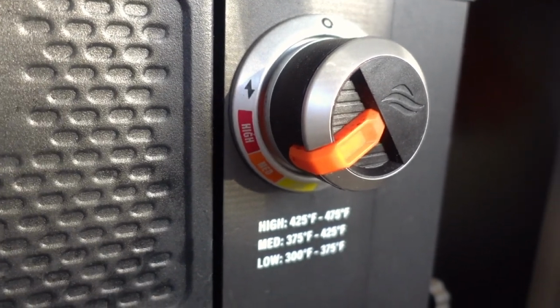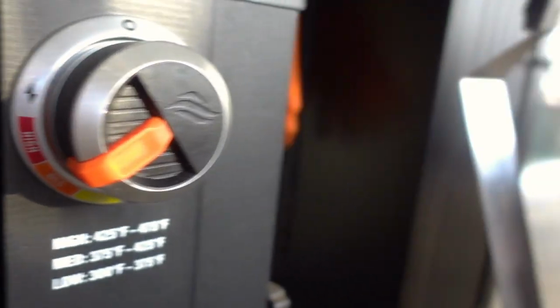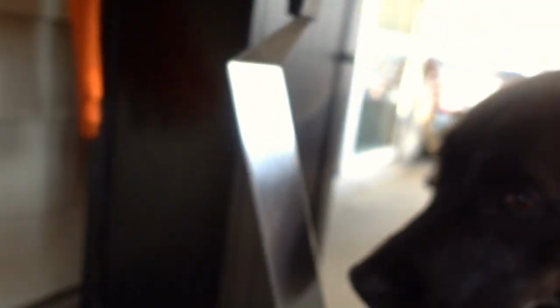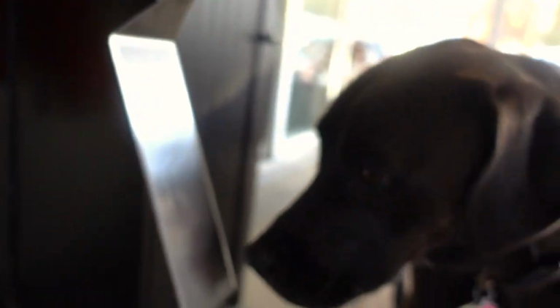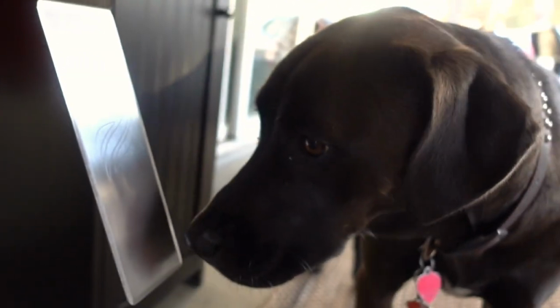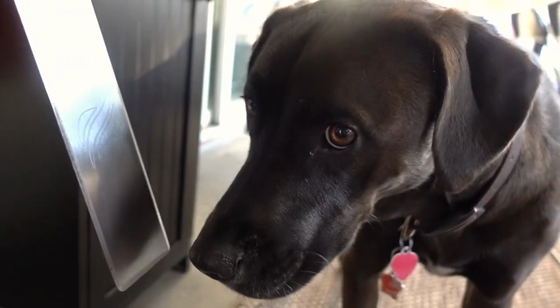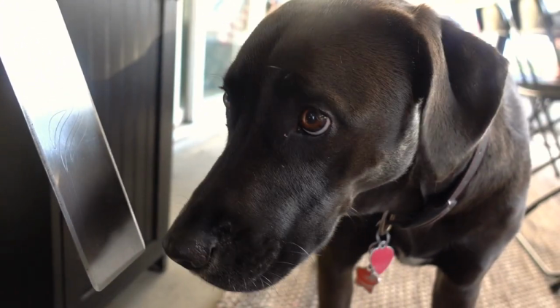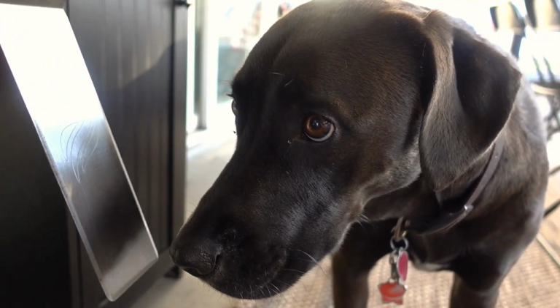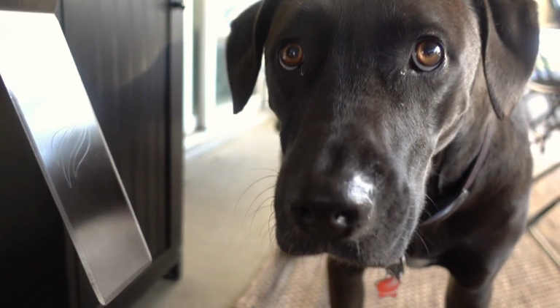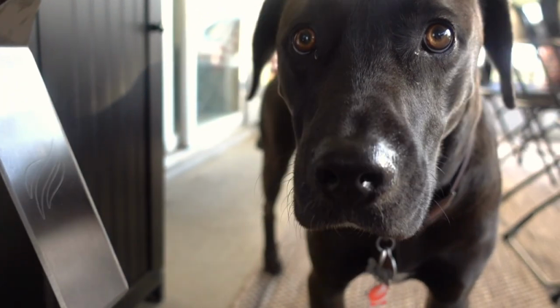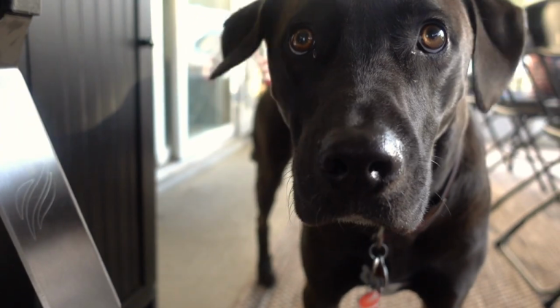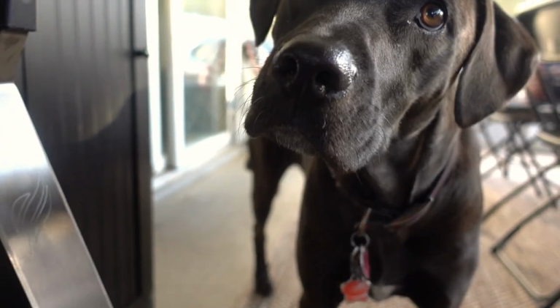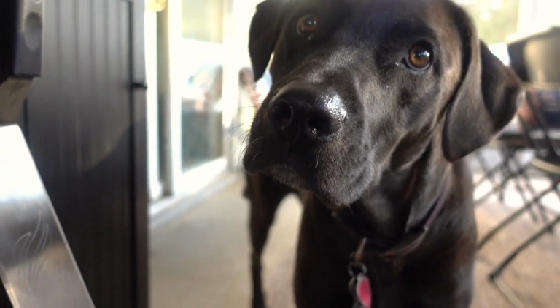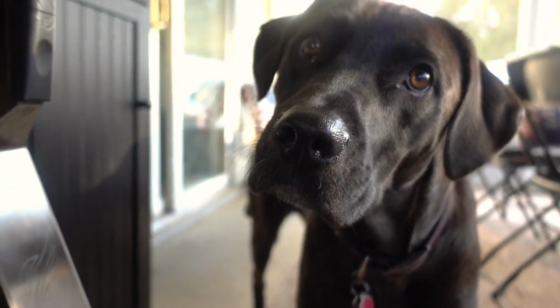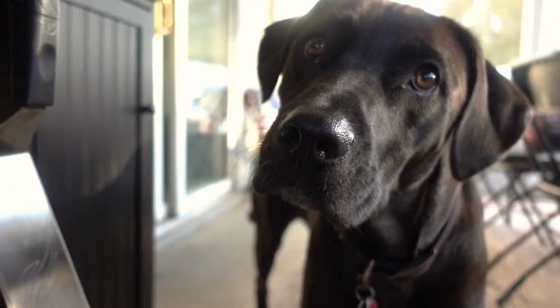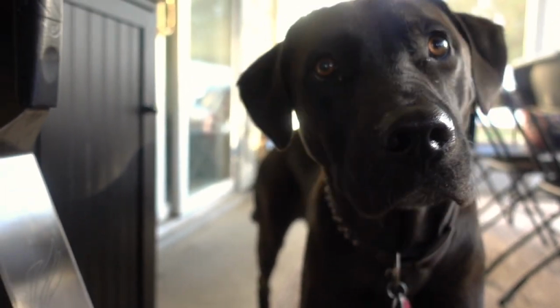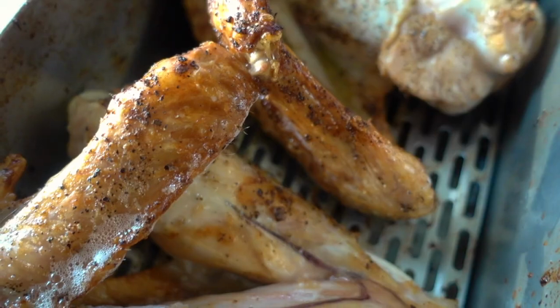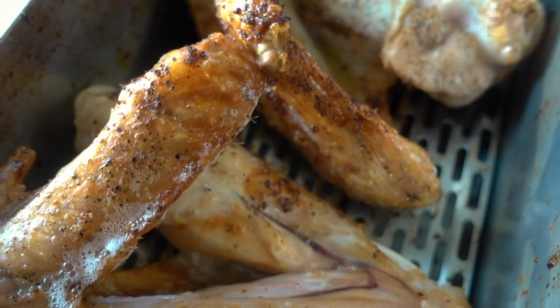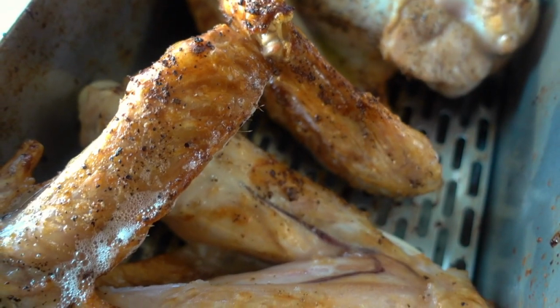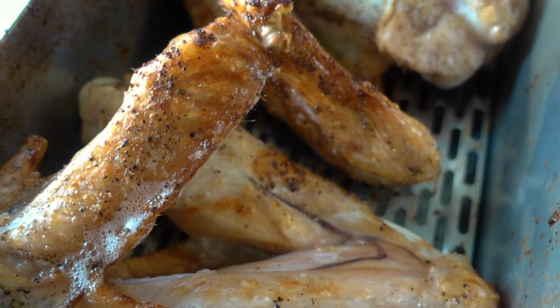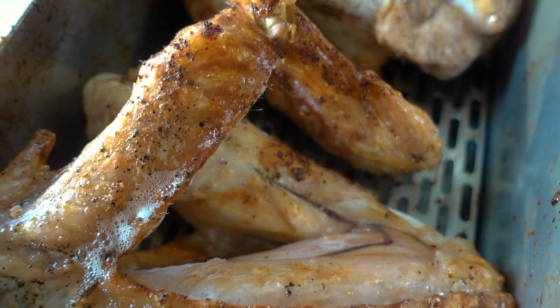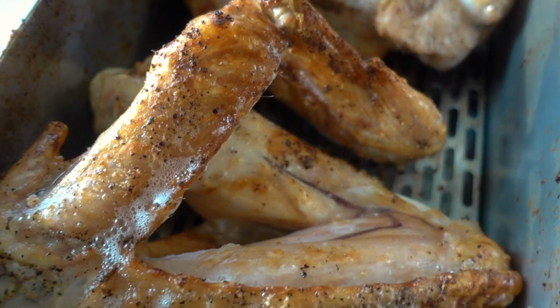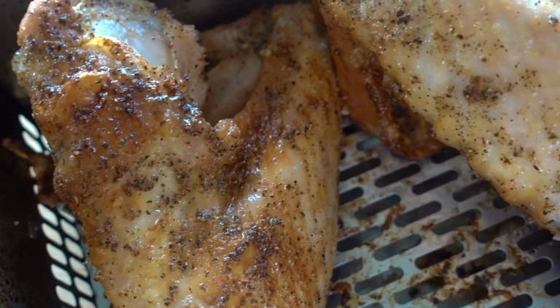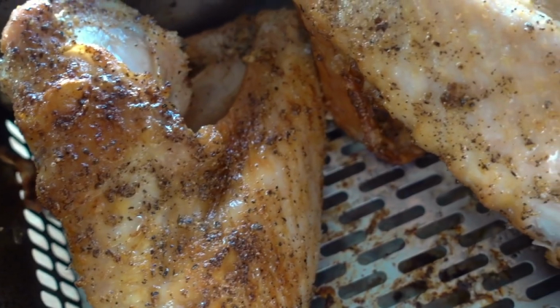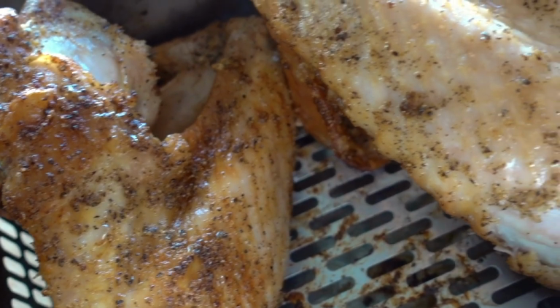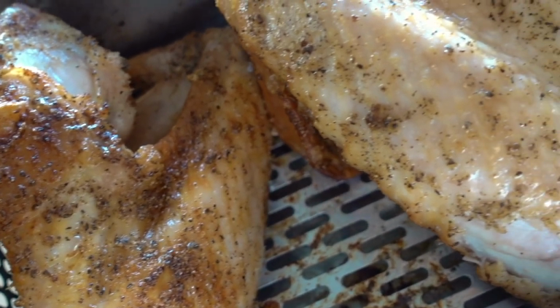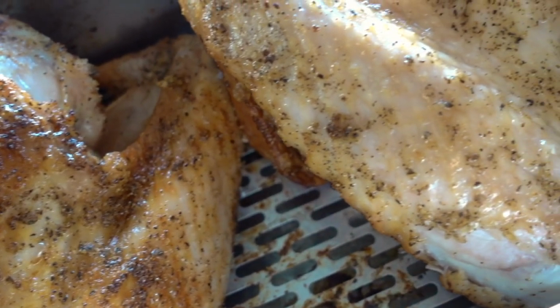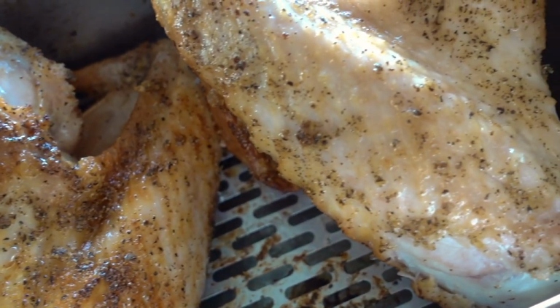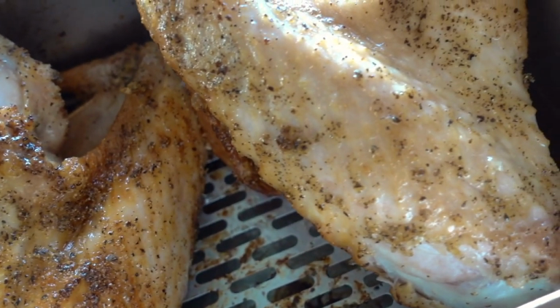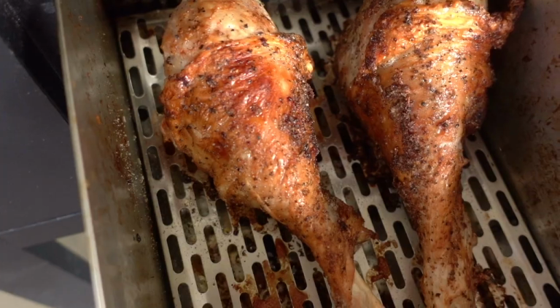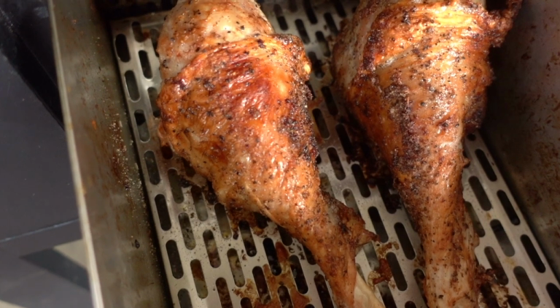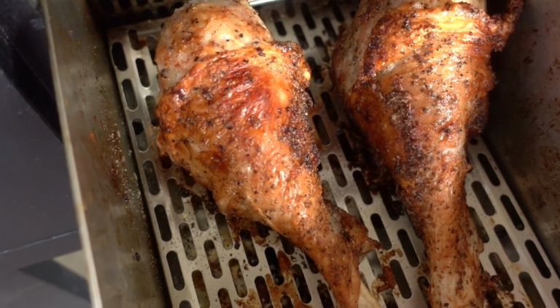If you feel the need to use a meat thermometer, go right ahead. After three to four rounds of checking these, I did switch a leg for a wing in each drawer just to give each a little bit more room.